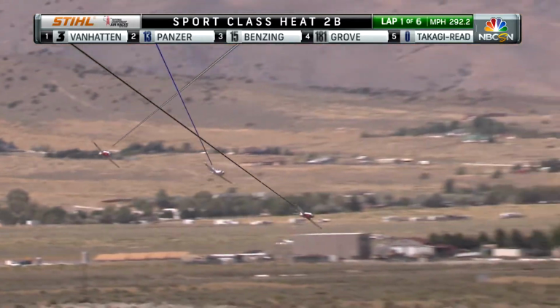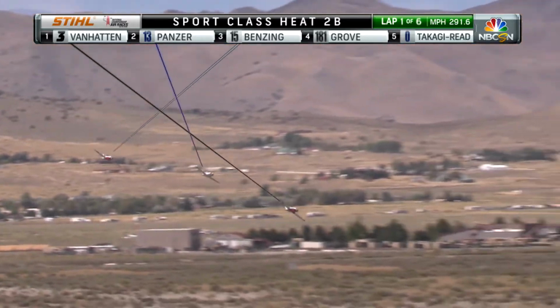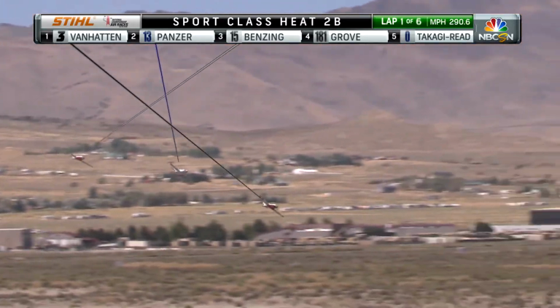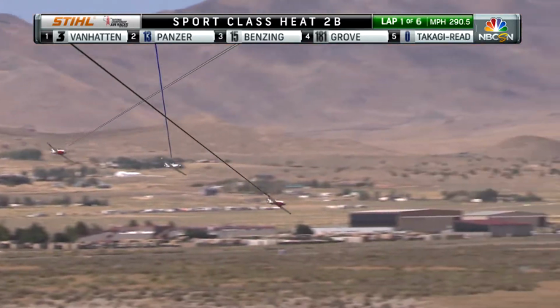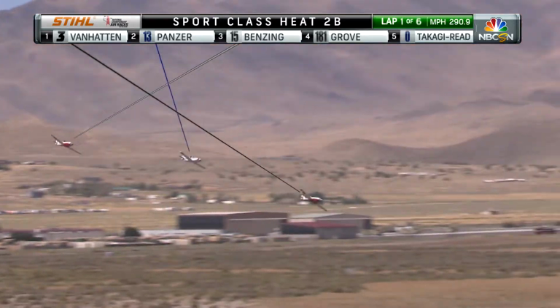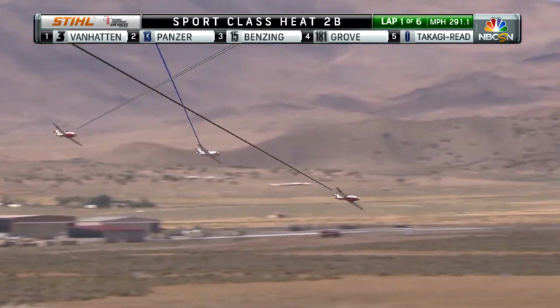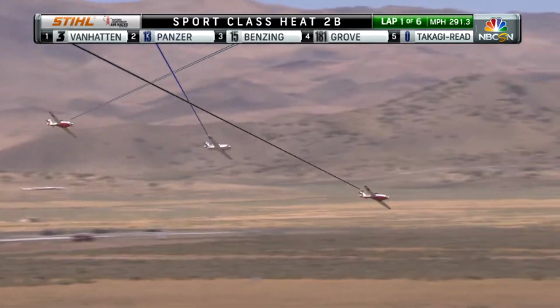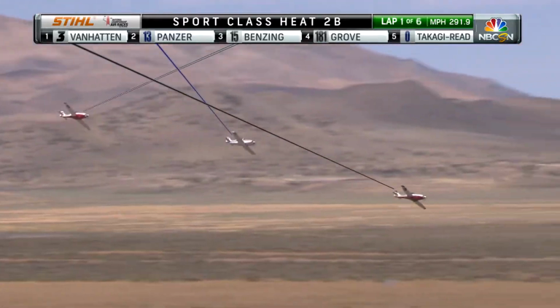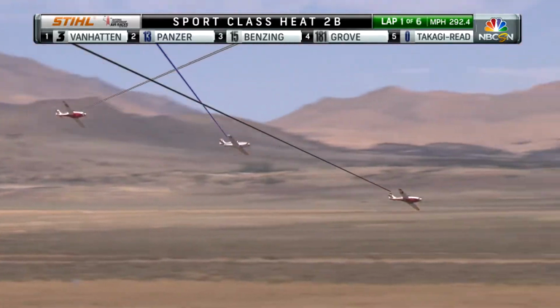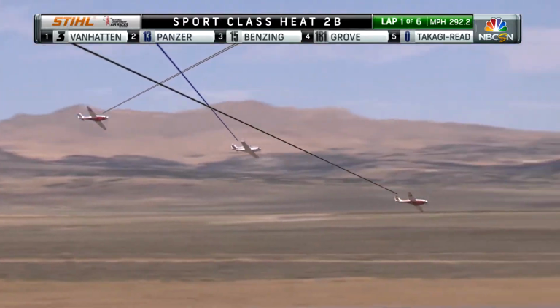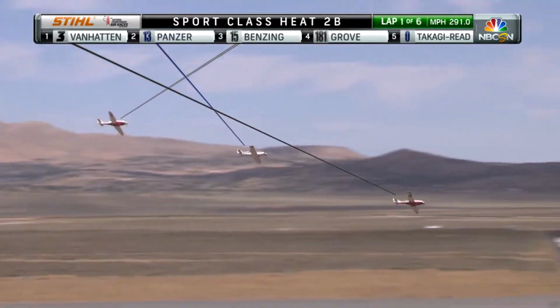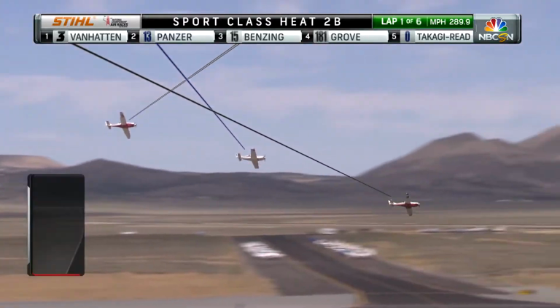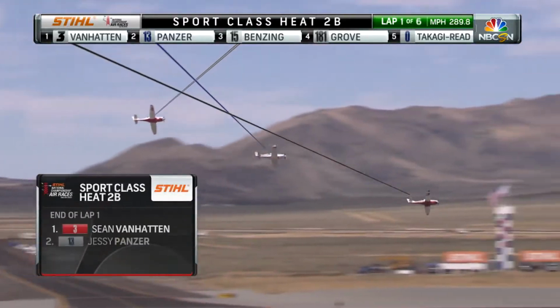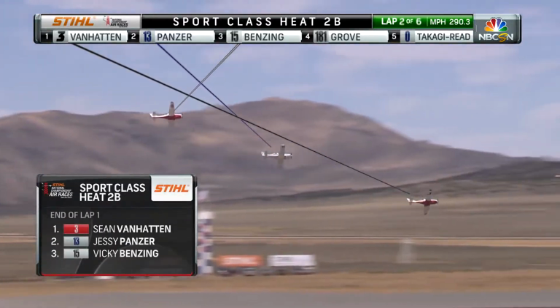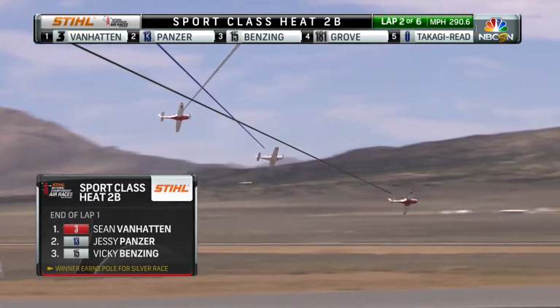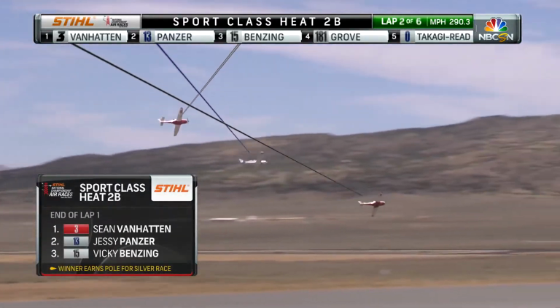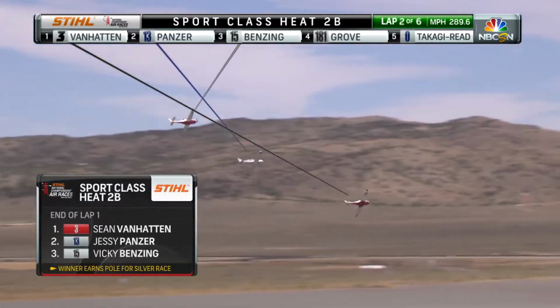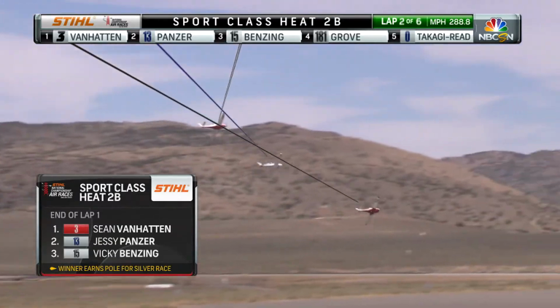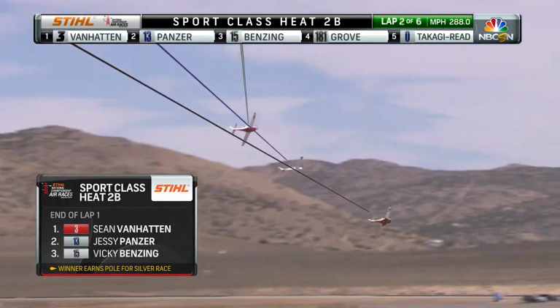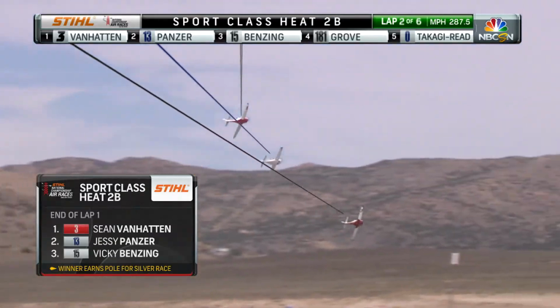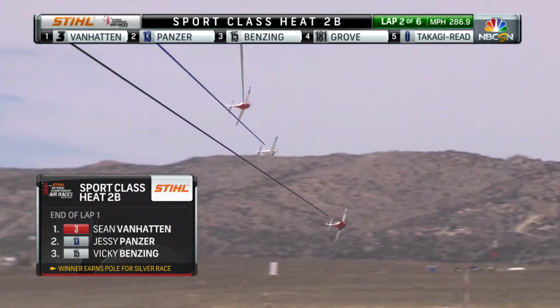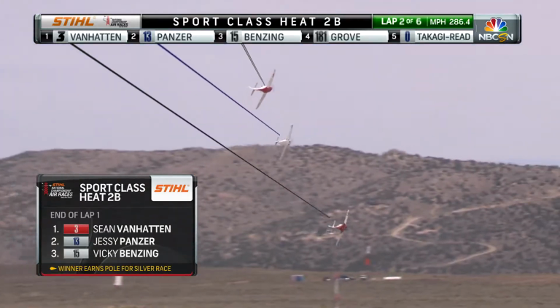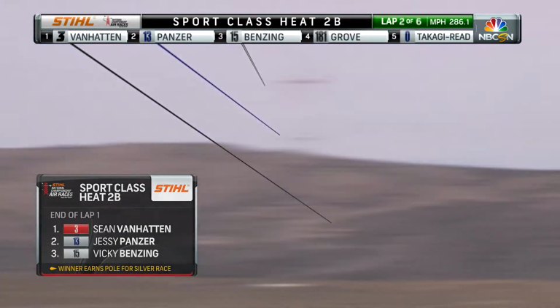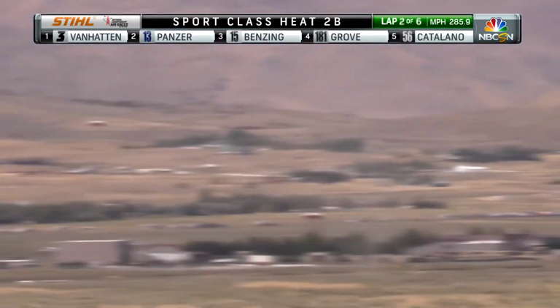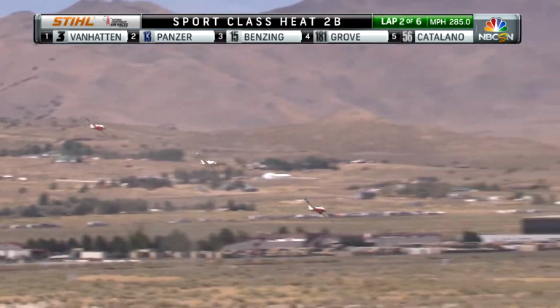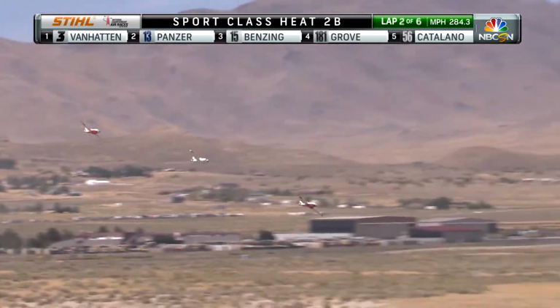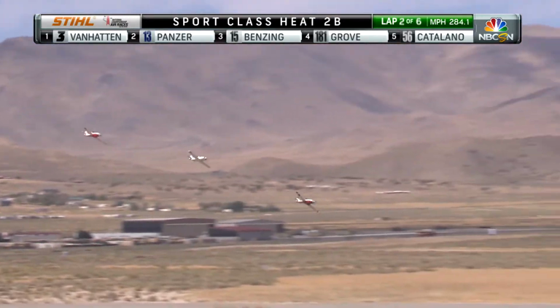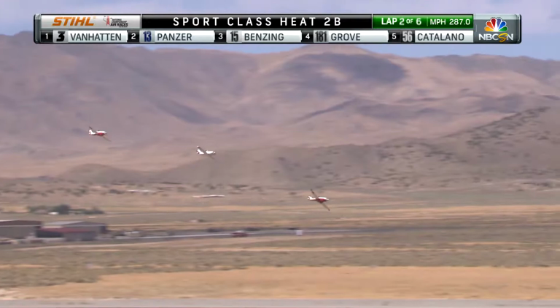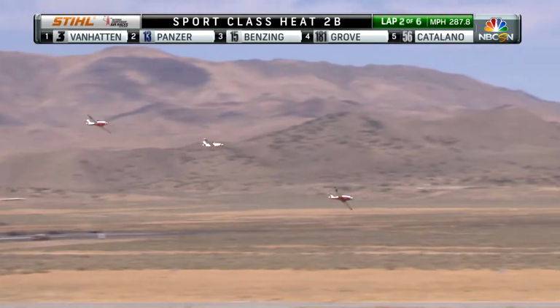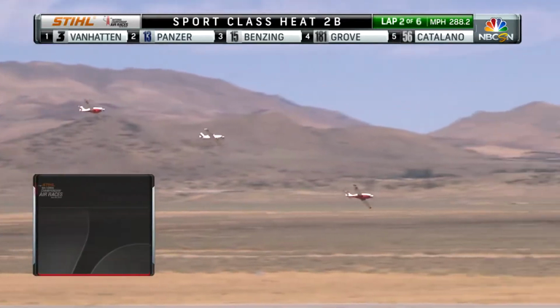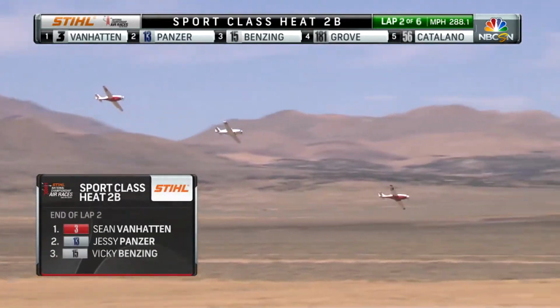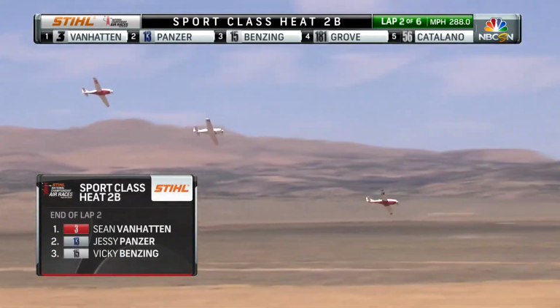Three women pilots, including Vicki Benzing and lucky girl number 15 Jessie Panzer, the Cruise Missile race 13, and Chiwami Takagi-Reed, Zero the Legacy. At the end of lap one the snapshot shows Vanhattan, Panzer, and Benzing.